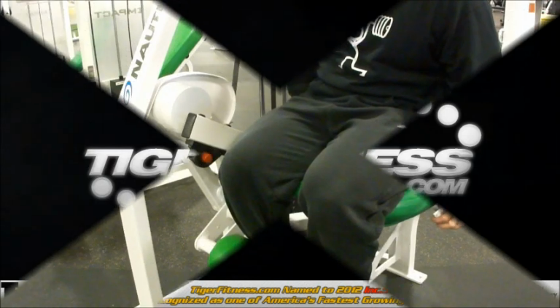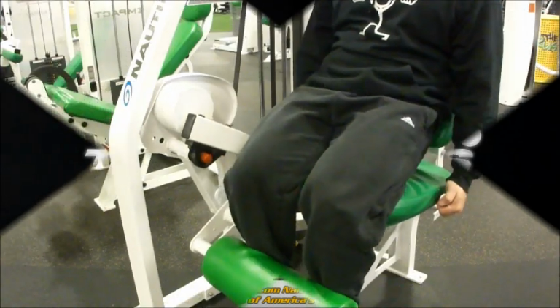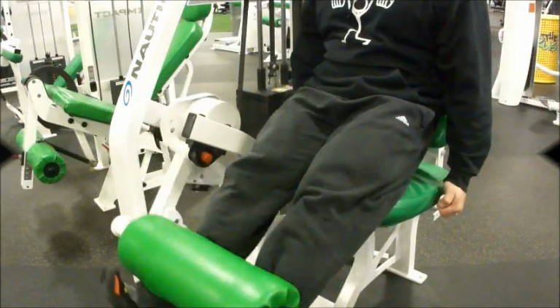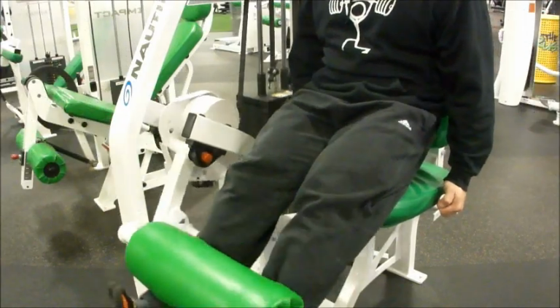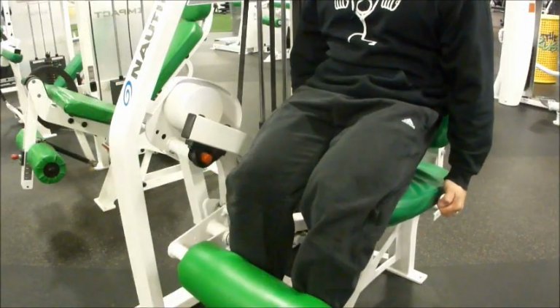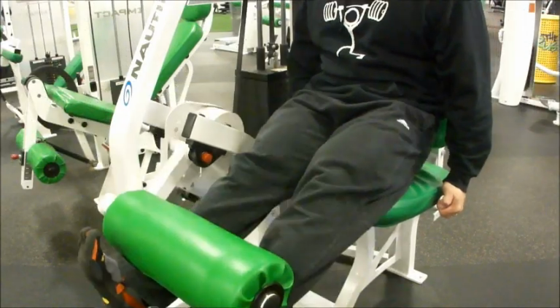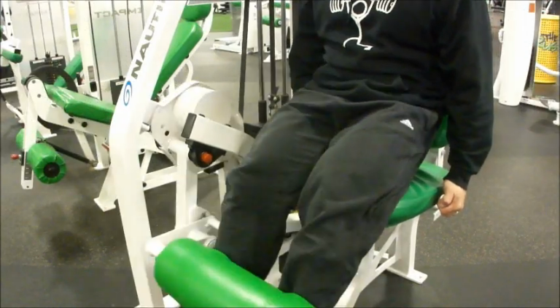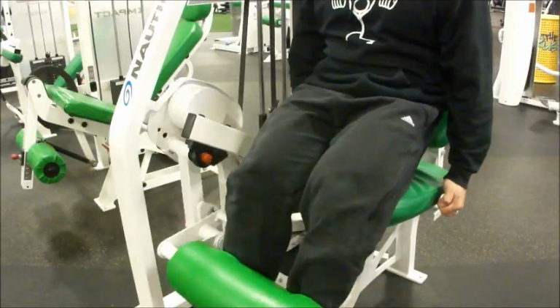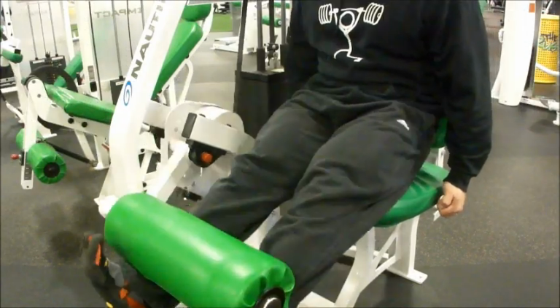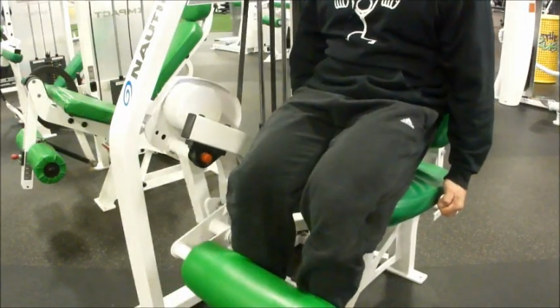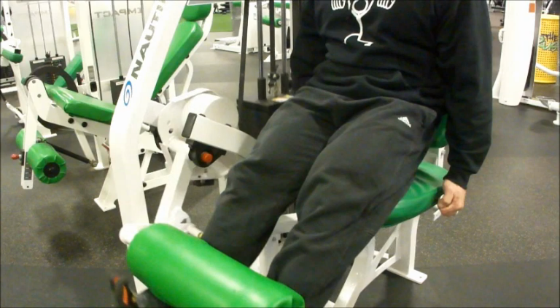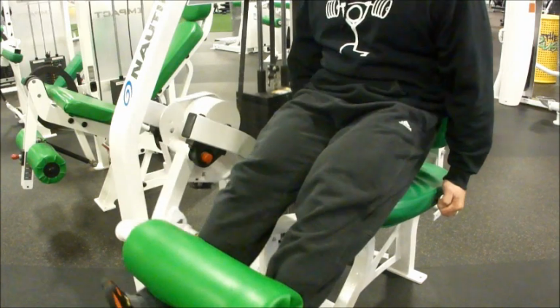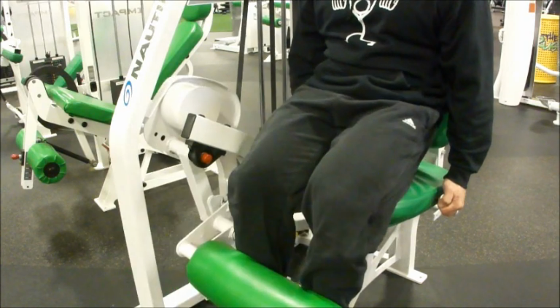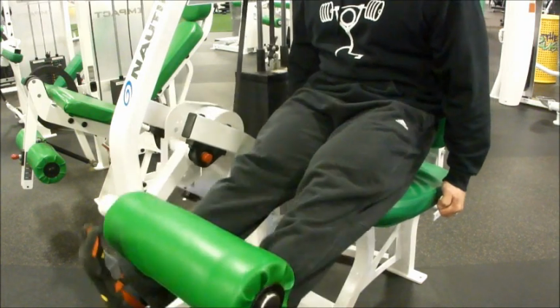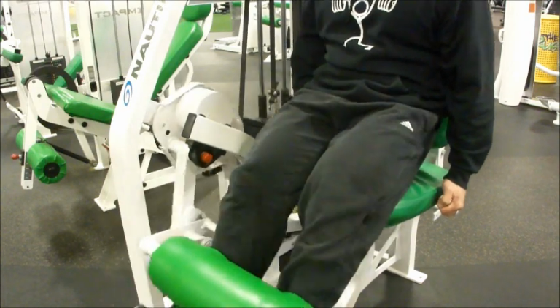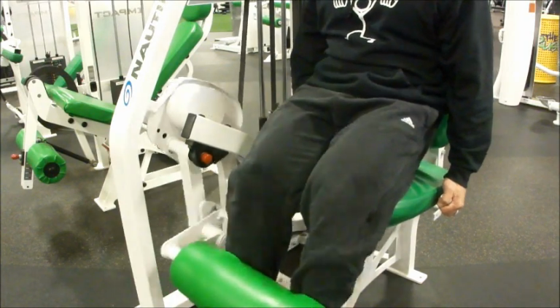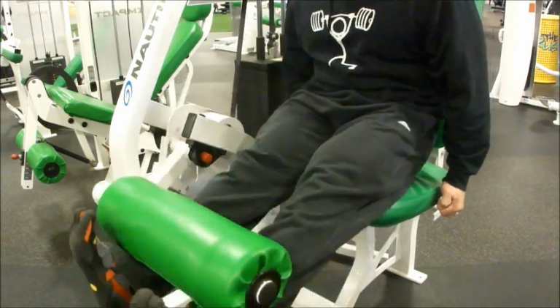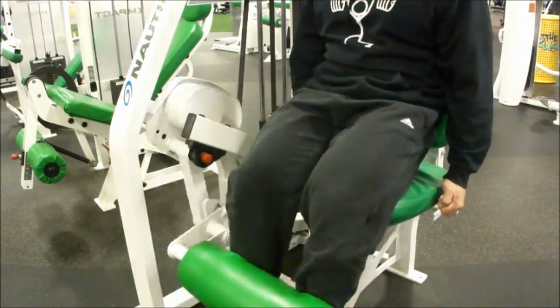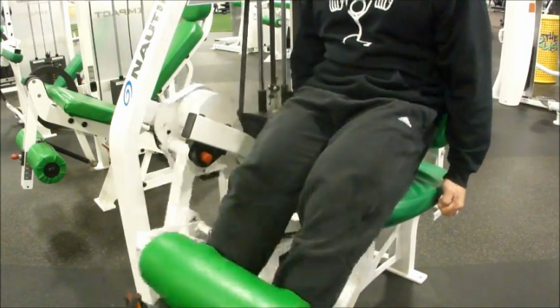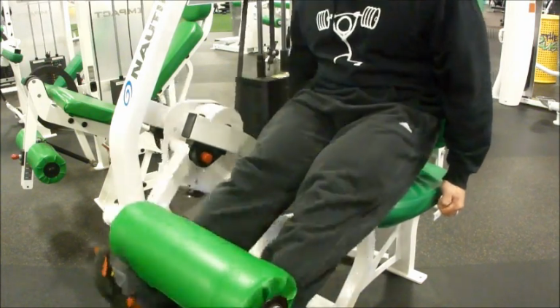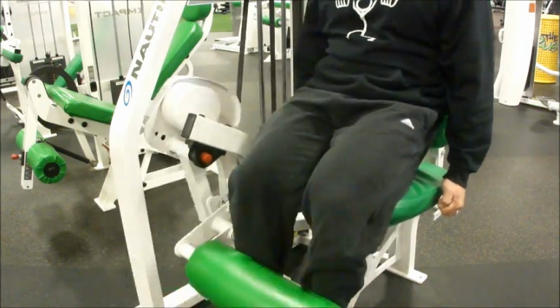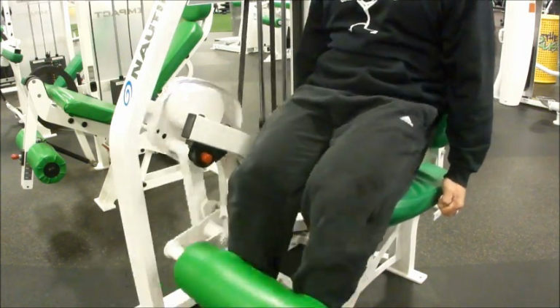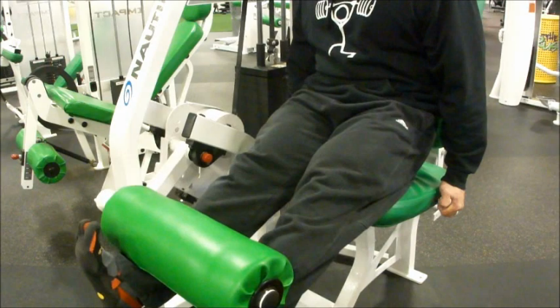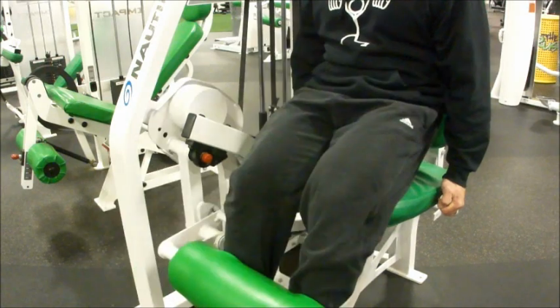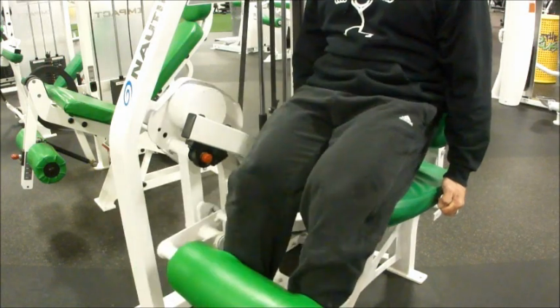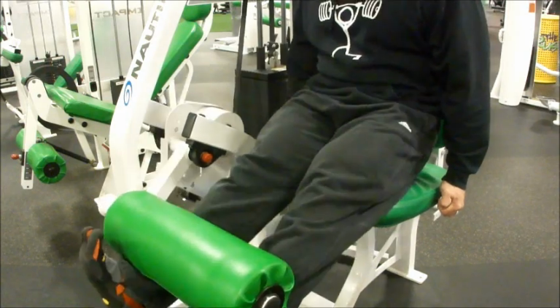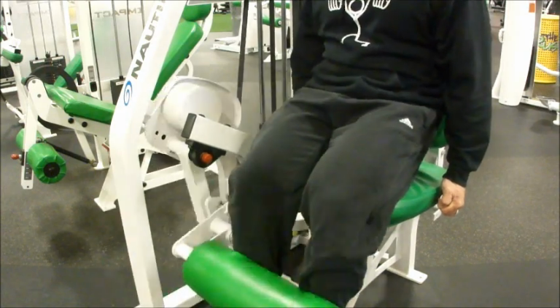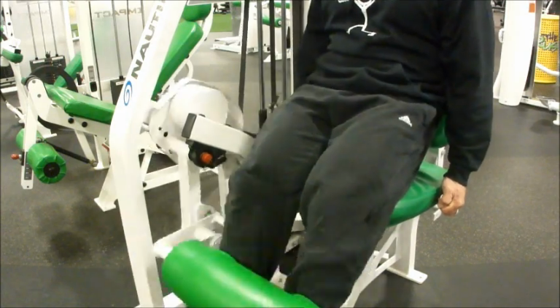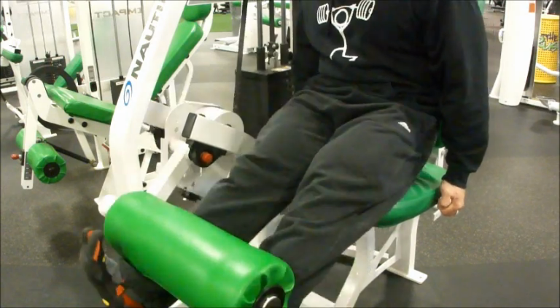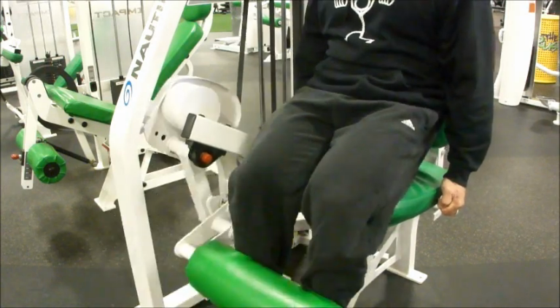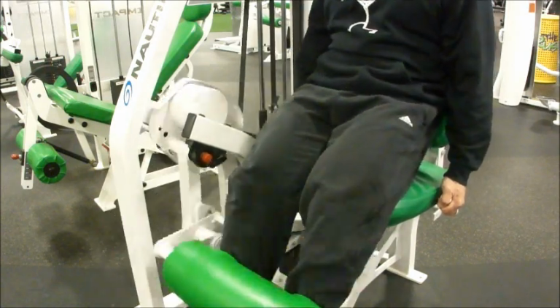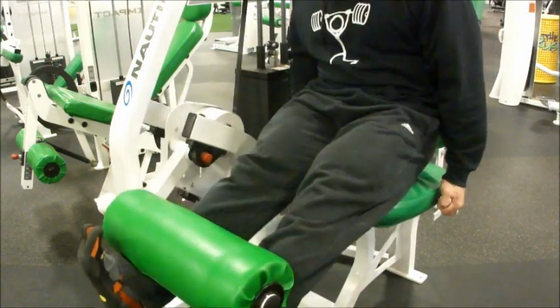All right guys, another day in the gym with the machine. This time I'm rolling solo. Here I start leg extensions — the tripod angle — I just want you to get a kick of this.